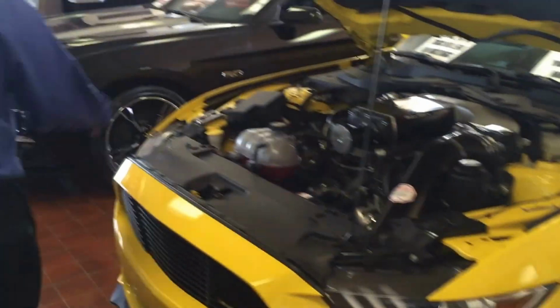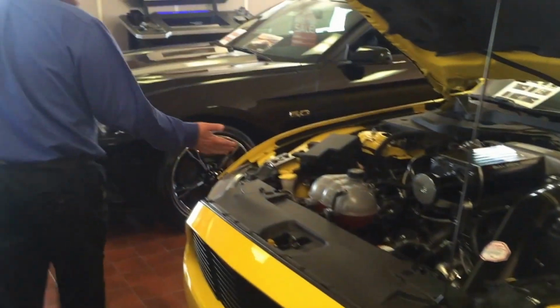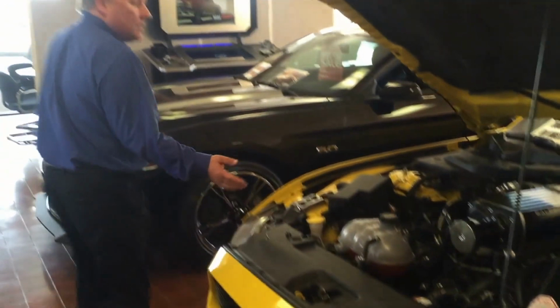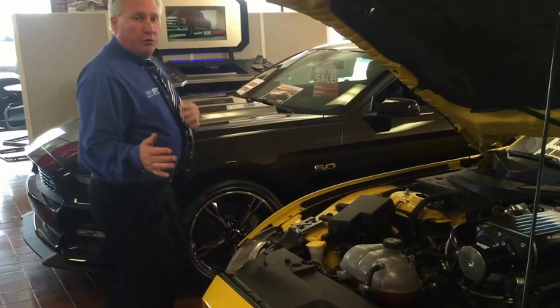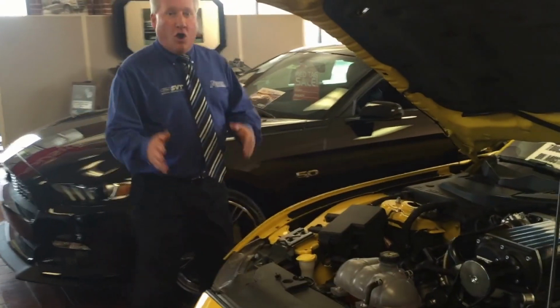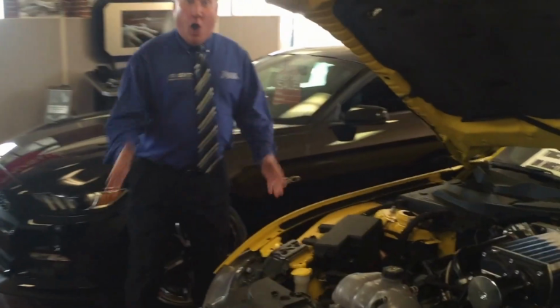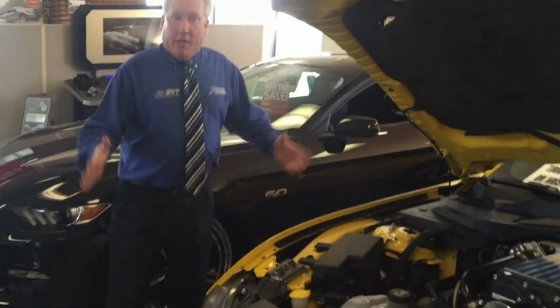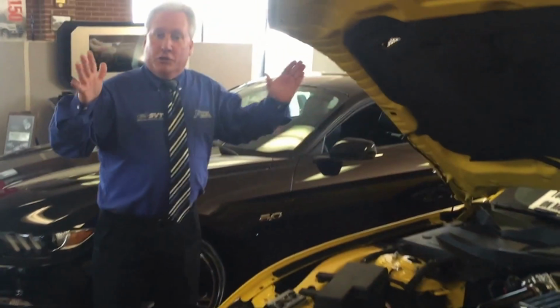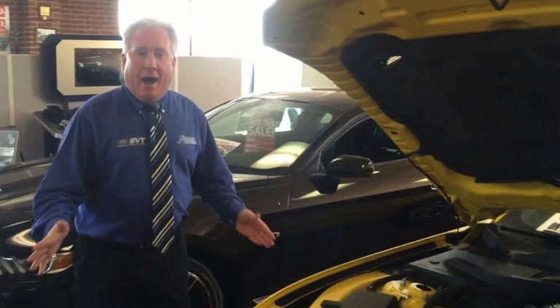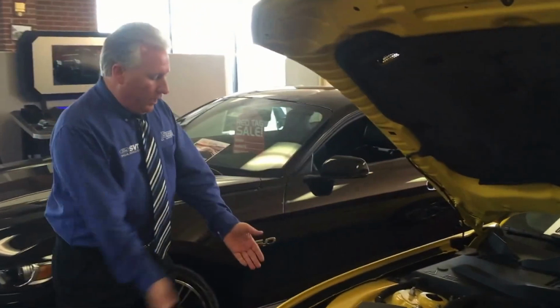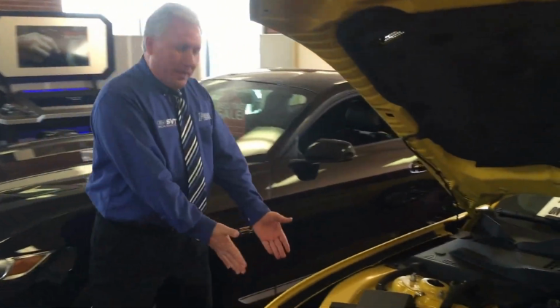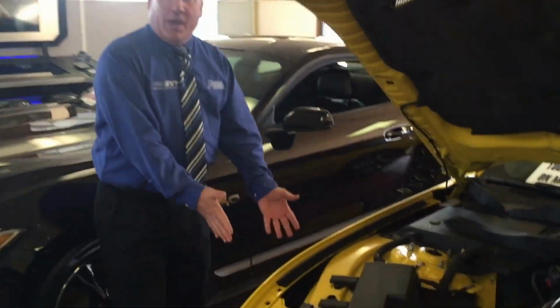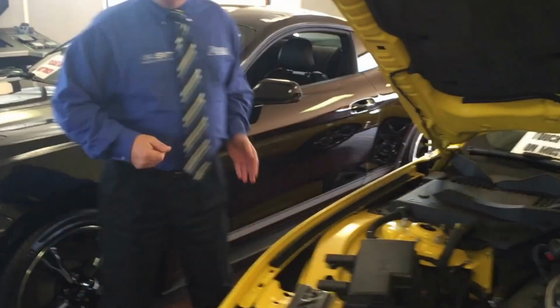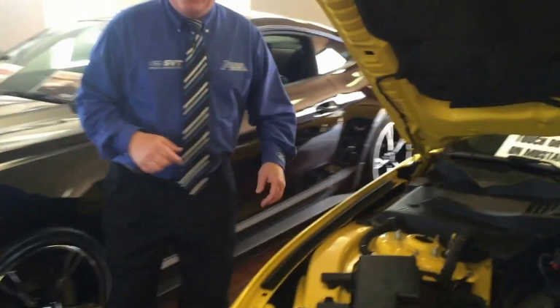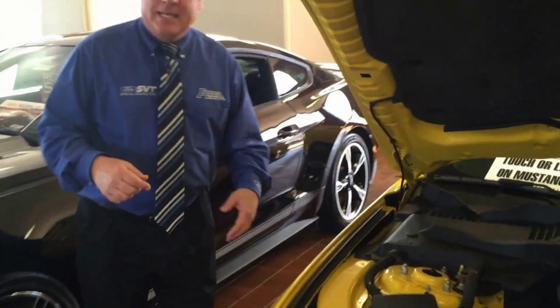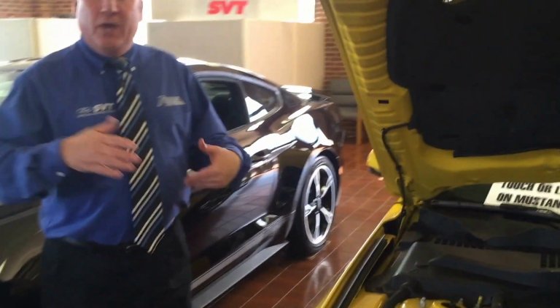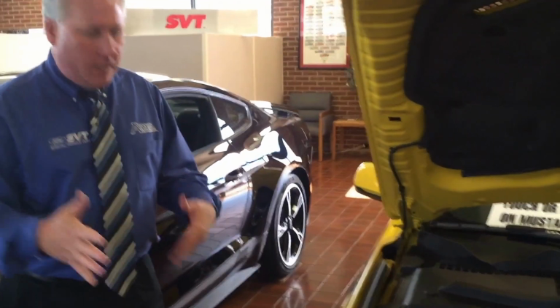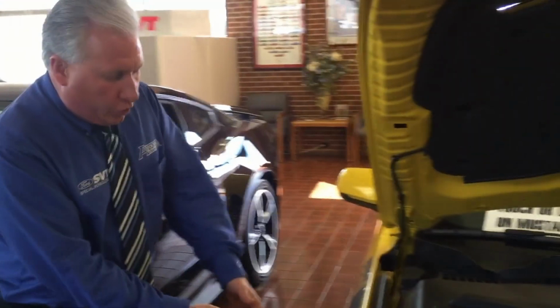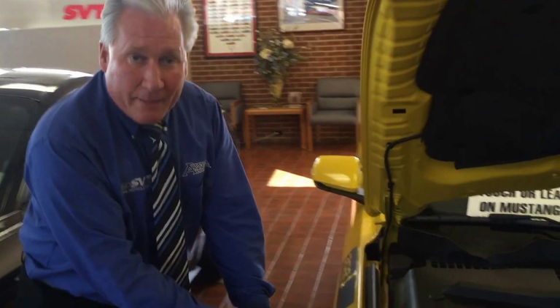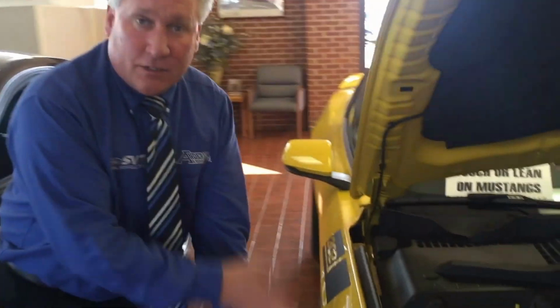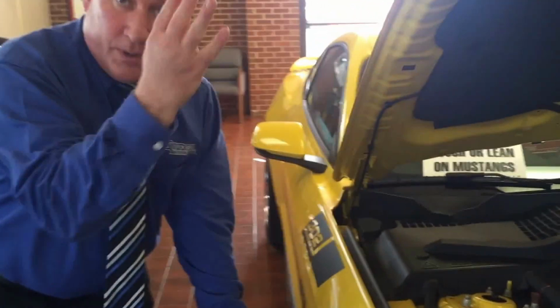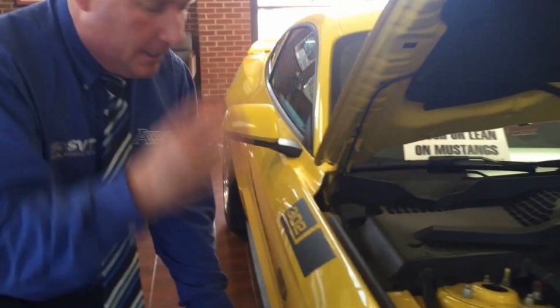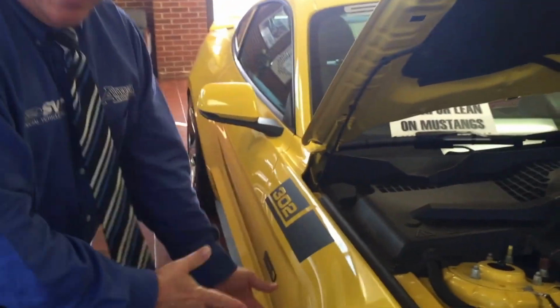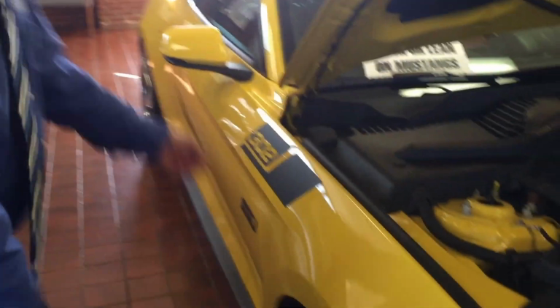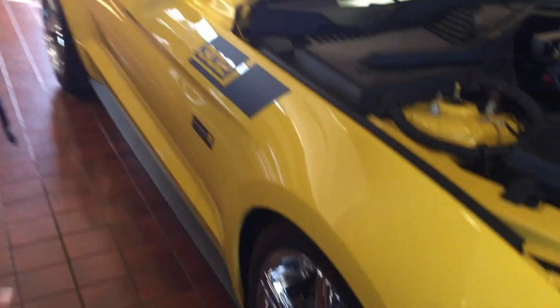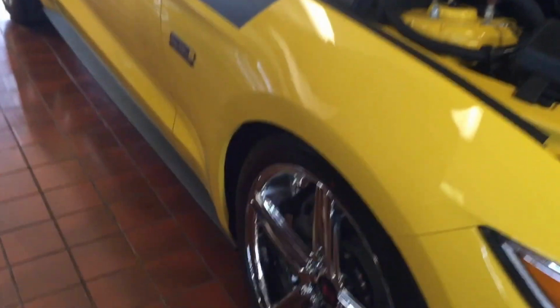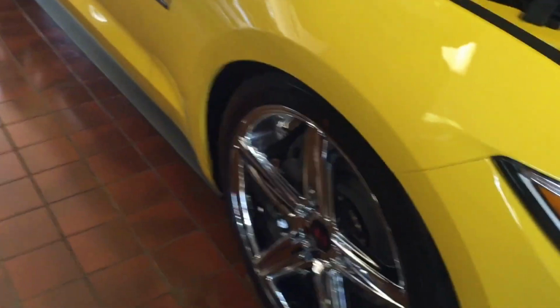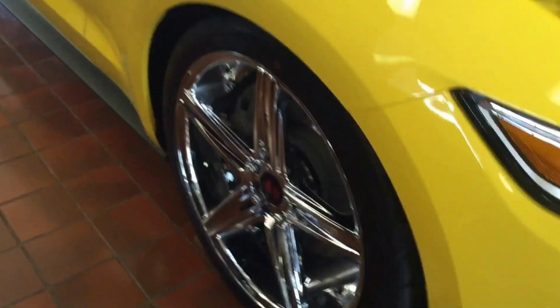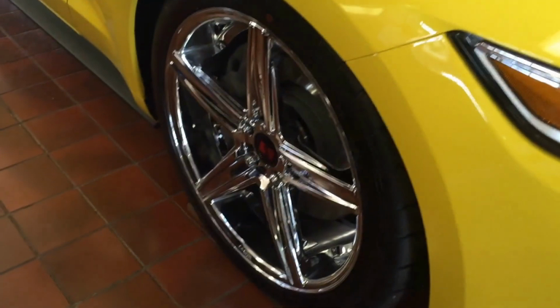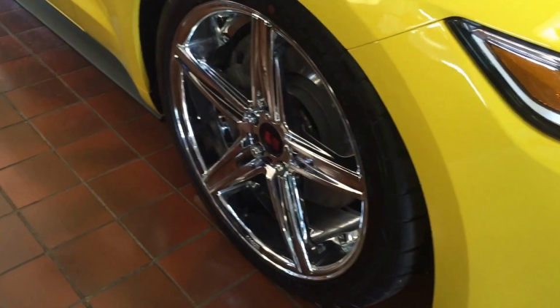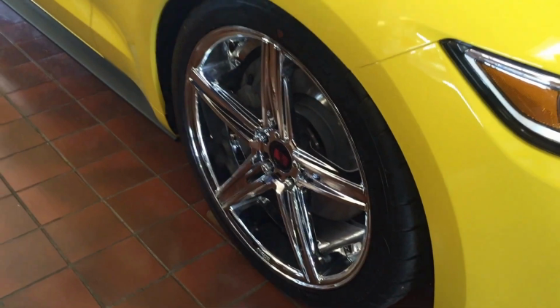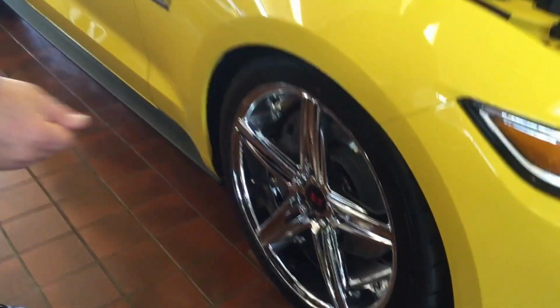The brakes — not only will this car go, it will stop. On the front here, we've got 13.9-inch vented quad-piston, four-piston calipers, and 13-inch brakes on the back, so that's going to stop you as well.